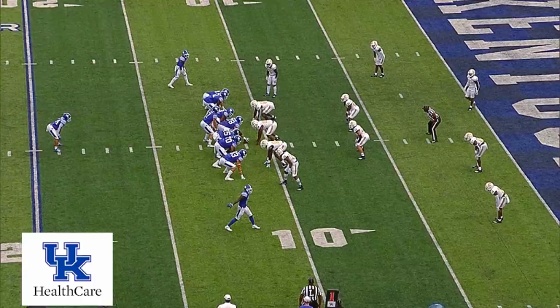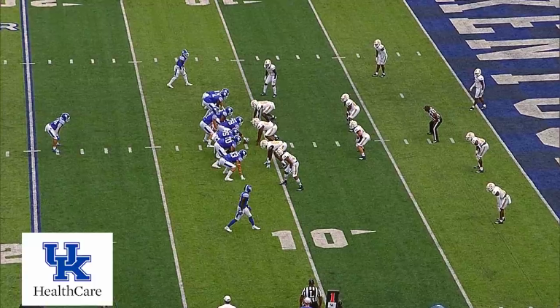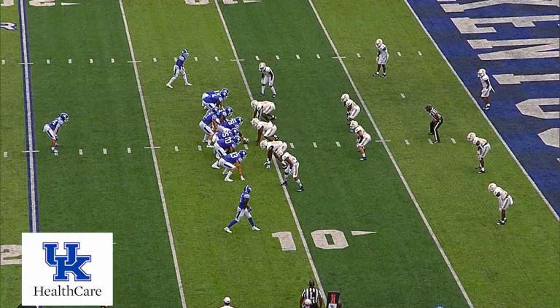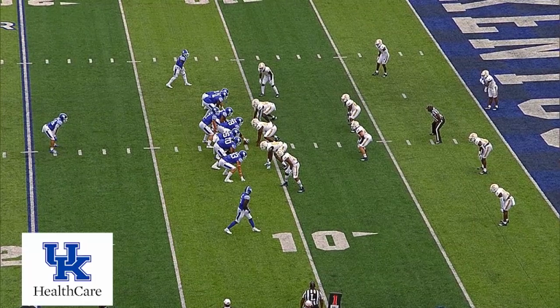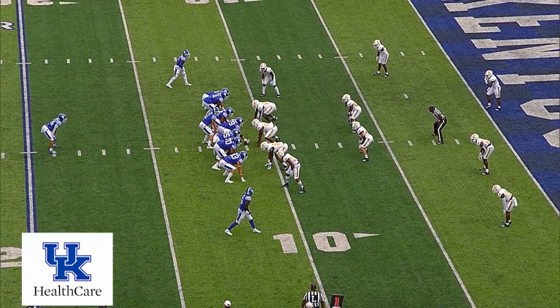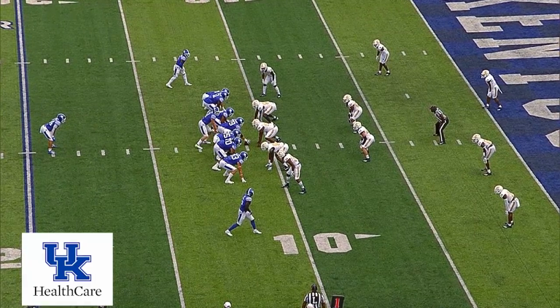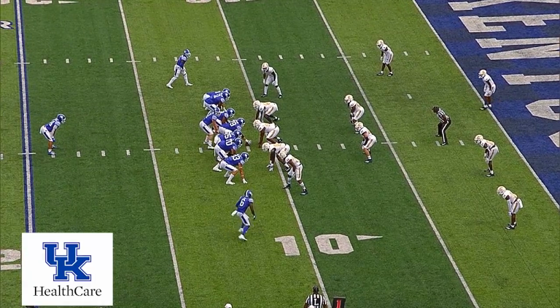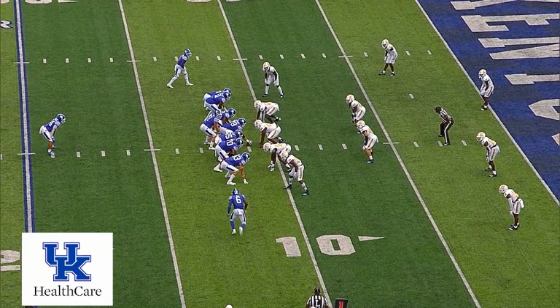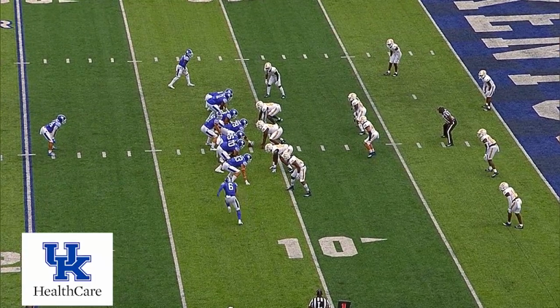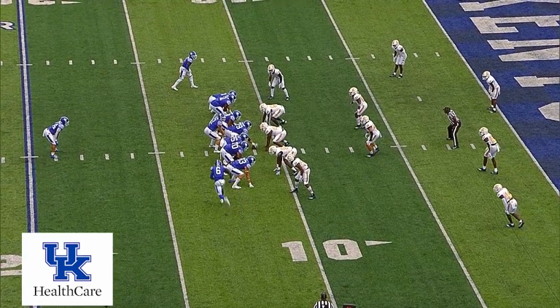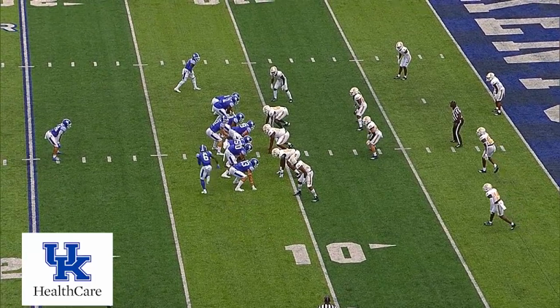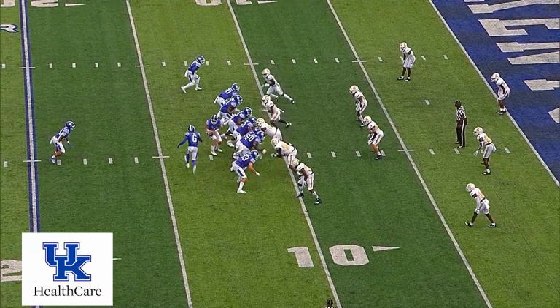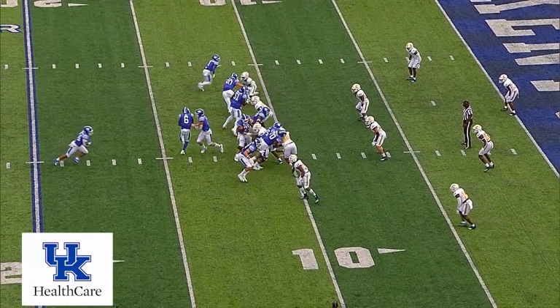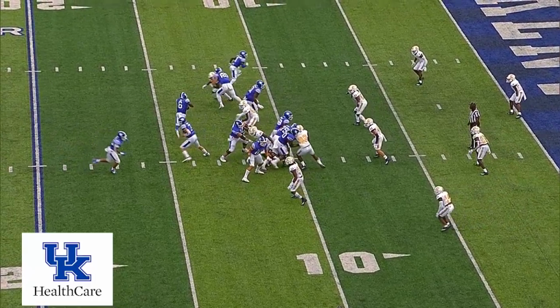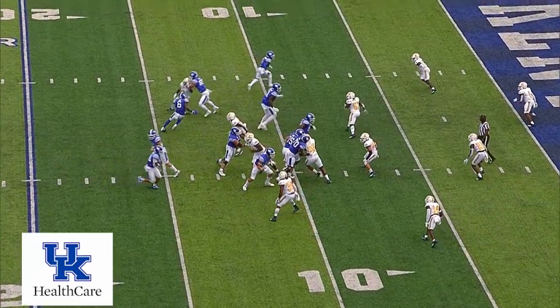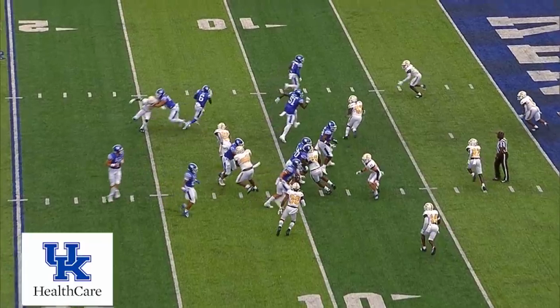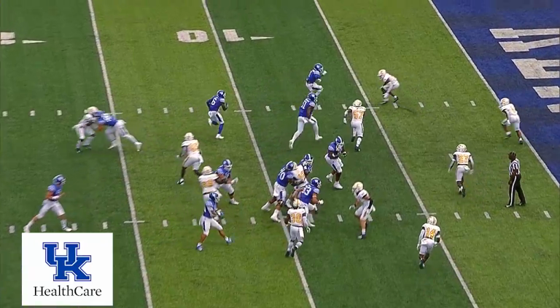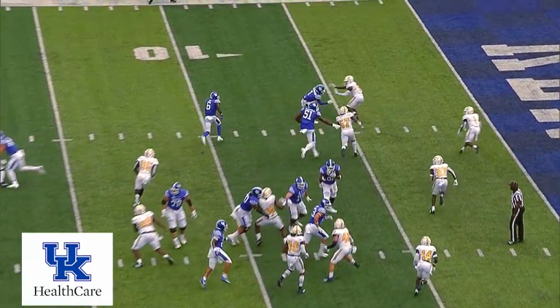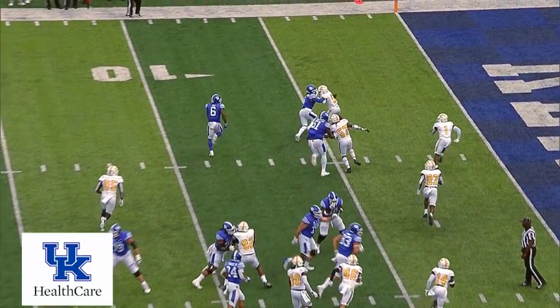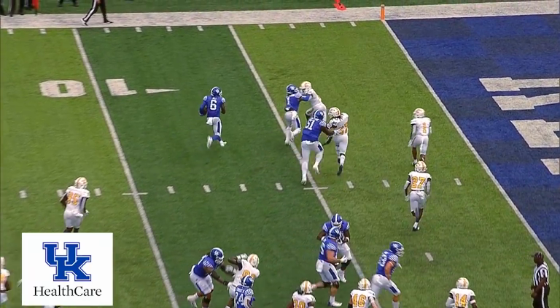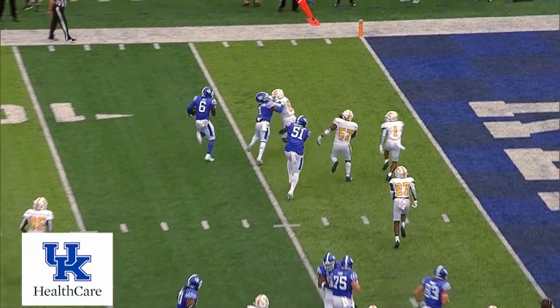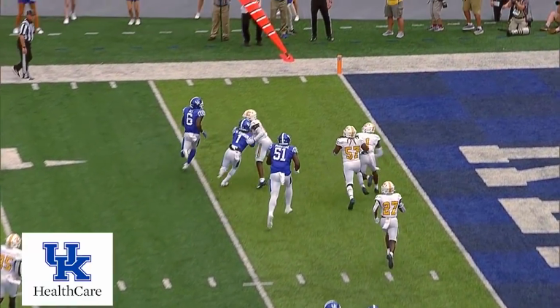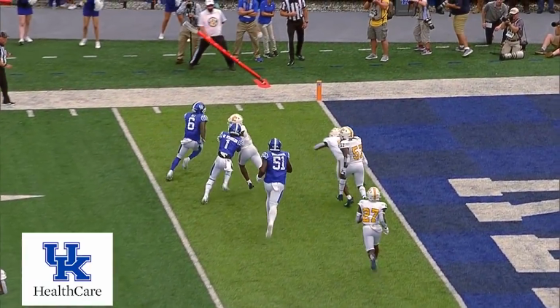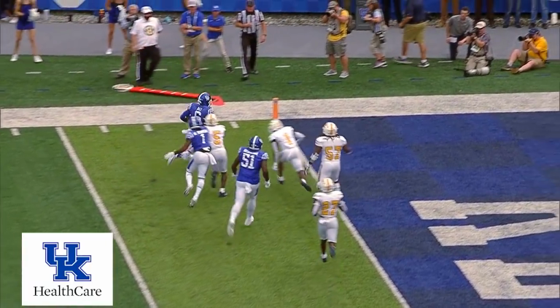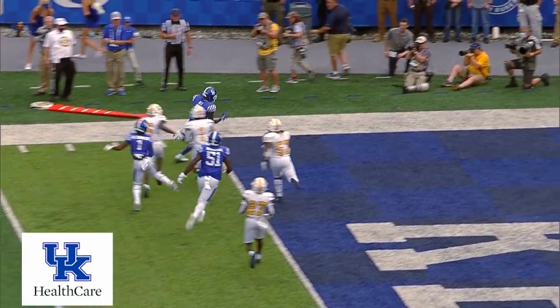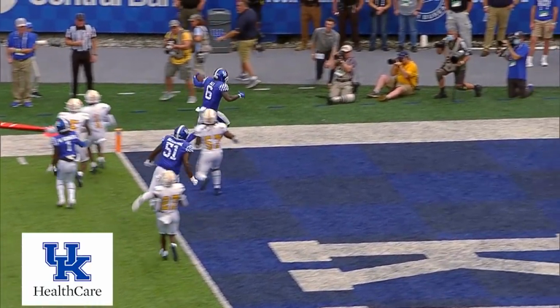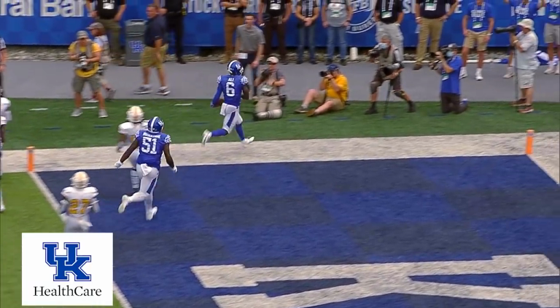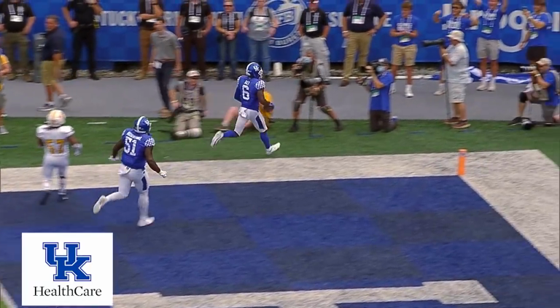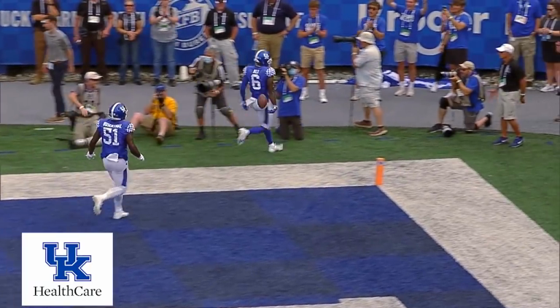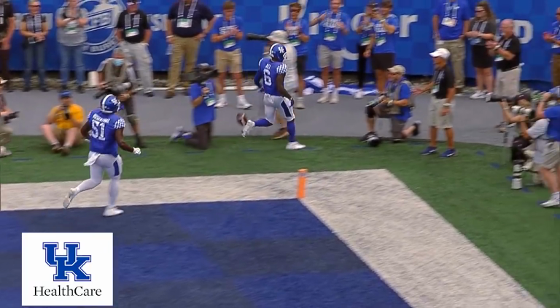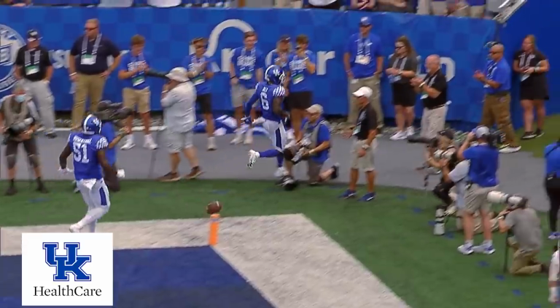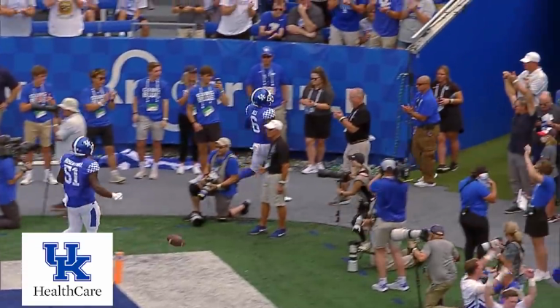First and goal on the right hash at the 11 of Chattanooga for Kentucky. Ali goes in motion left, they give it to him on the jet sweep, cuts it up at the 10, gets a block from Robinson, goes in, touchdown, Kentucky.